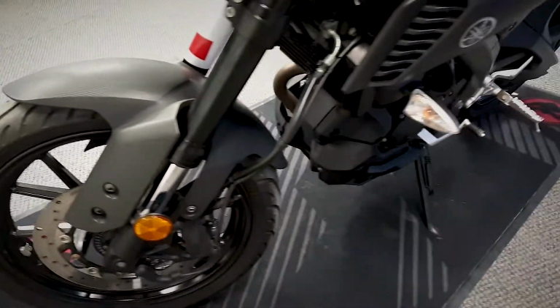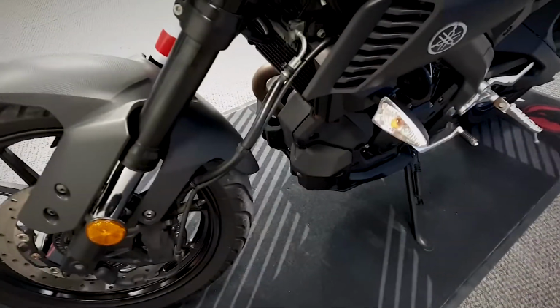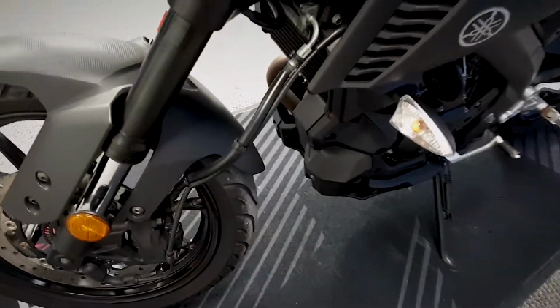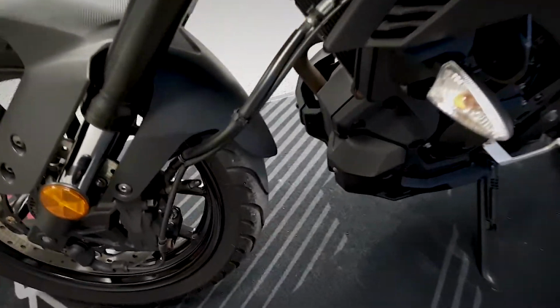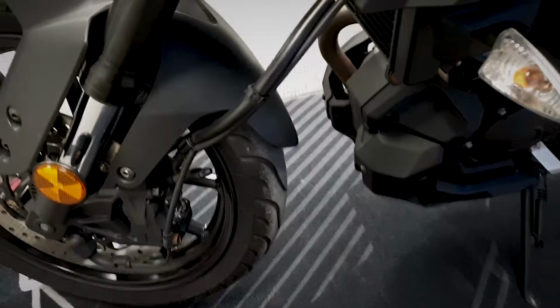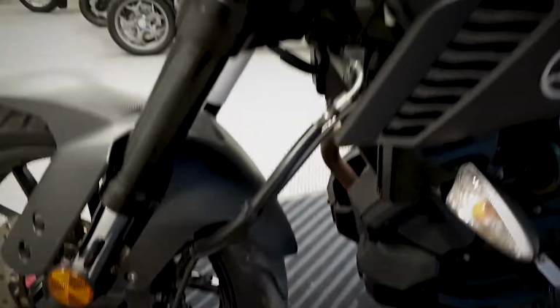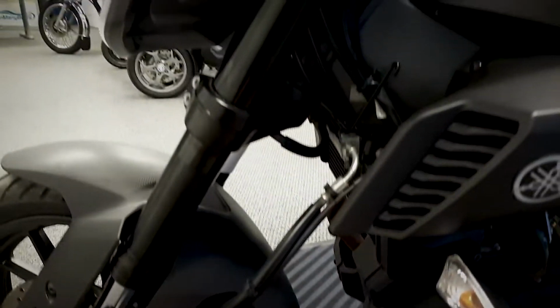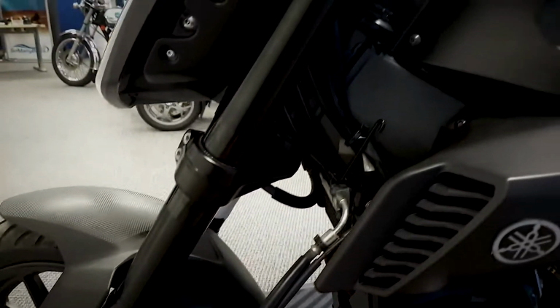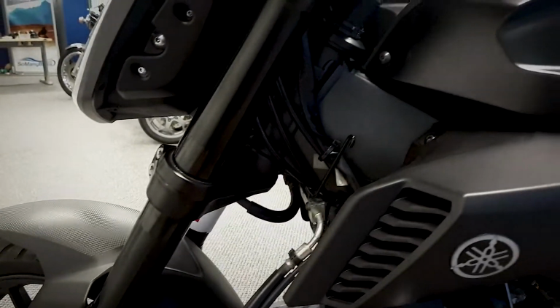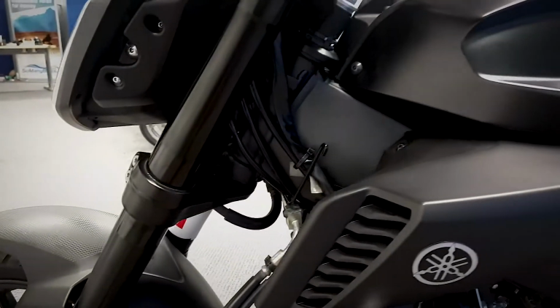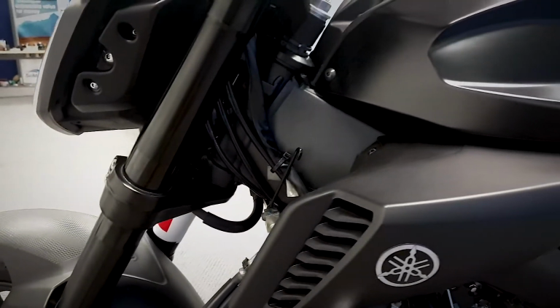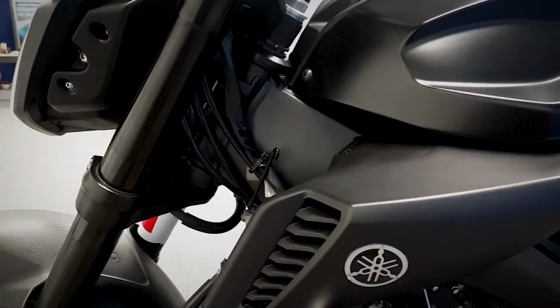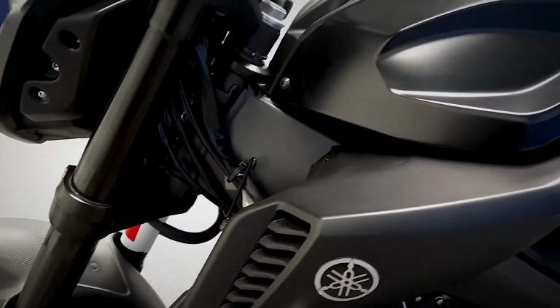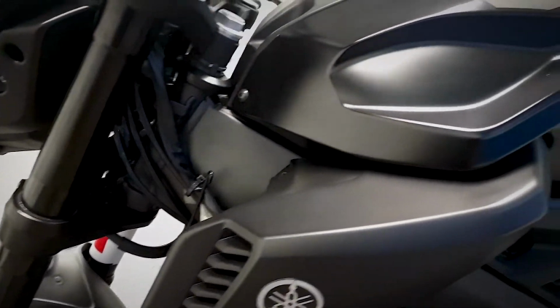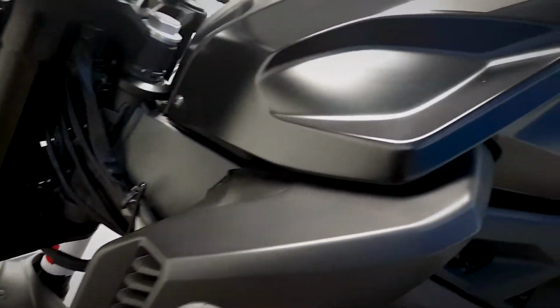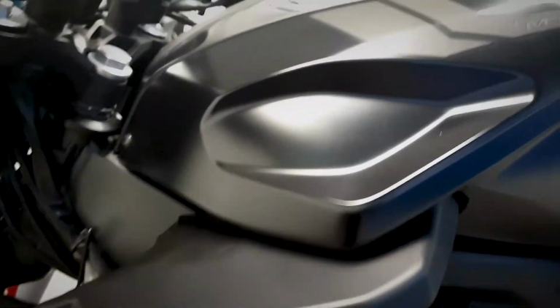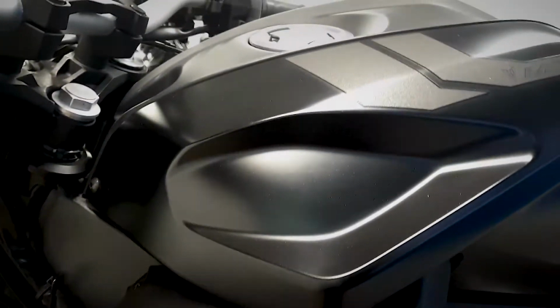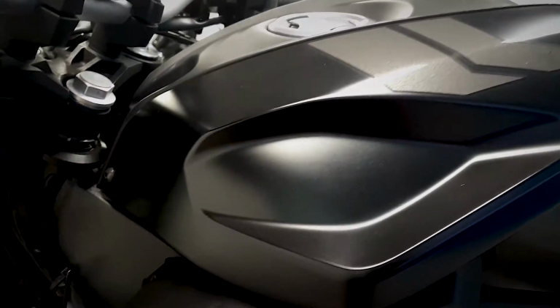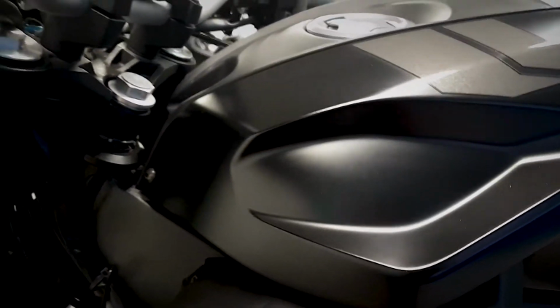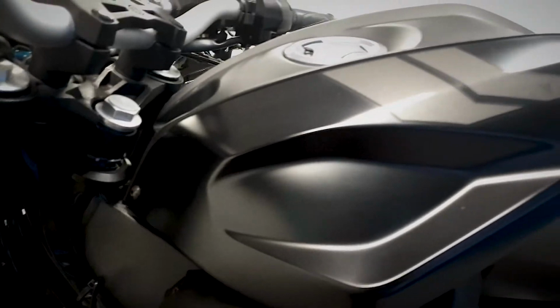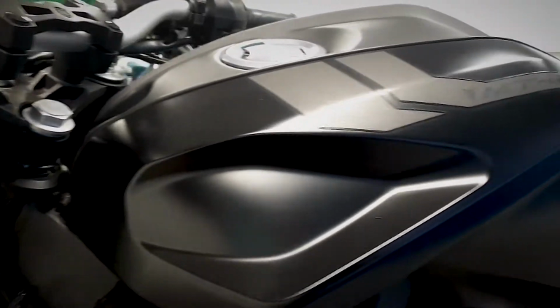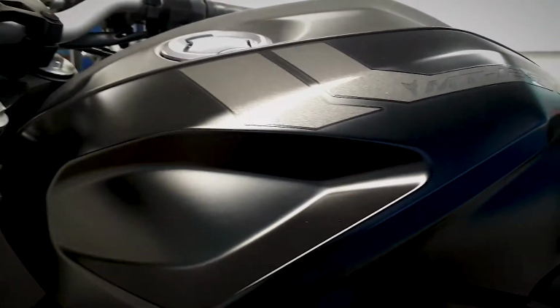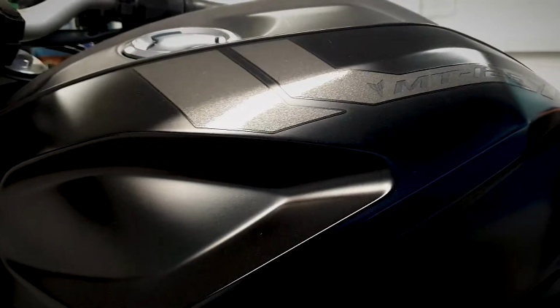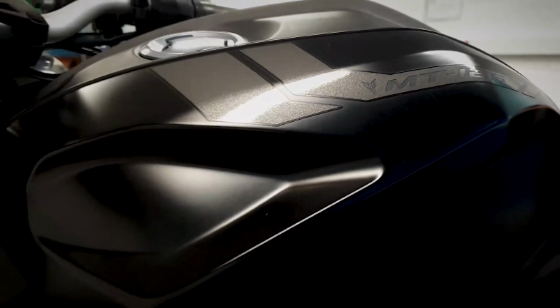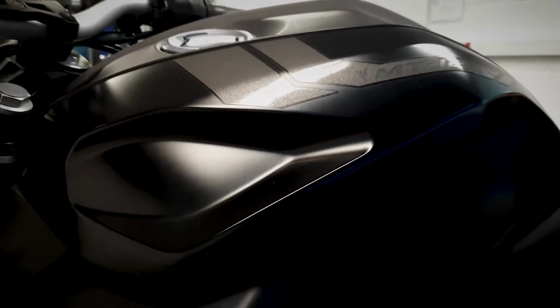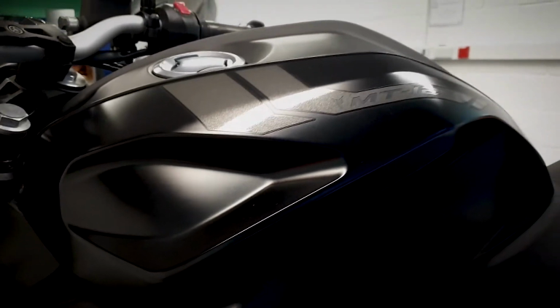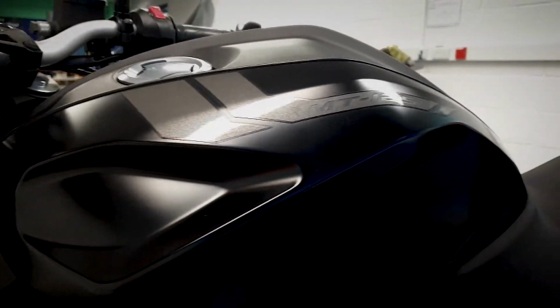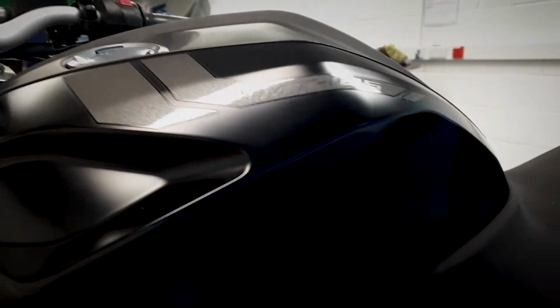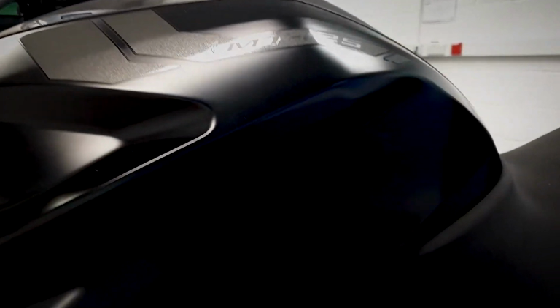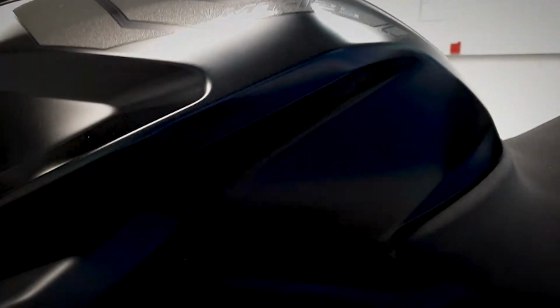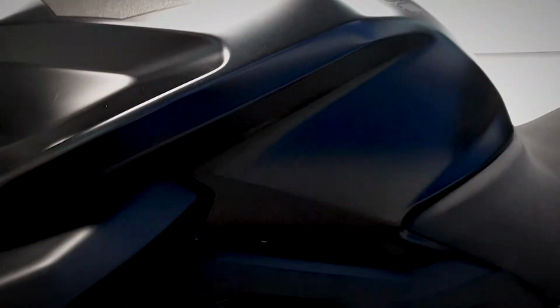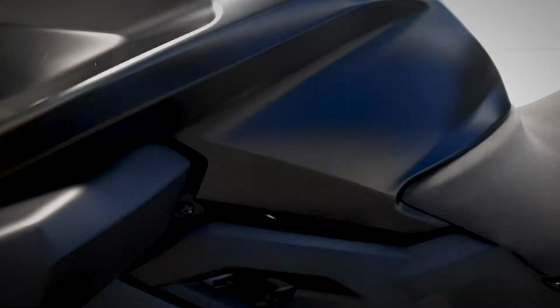Let's take a look over on this left-hand side. Get a good look at the paintwork. It is a matte black colour on this.